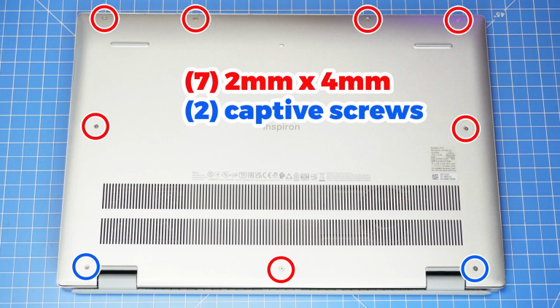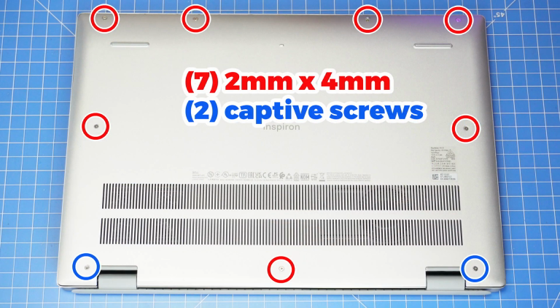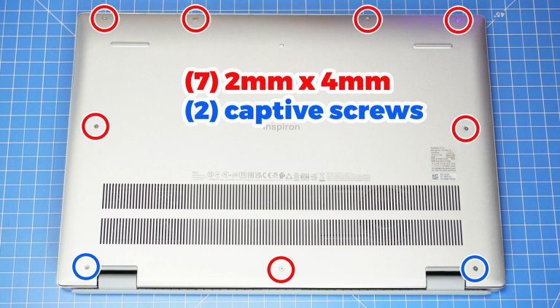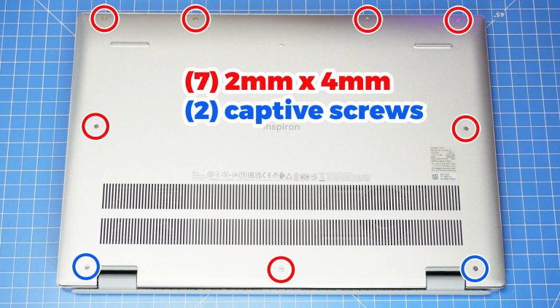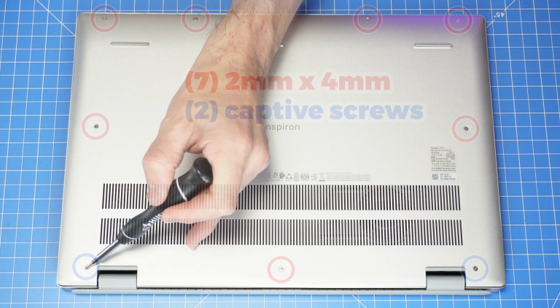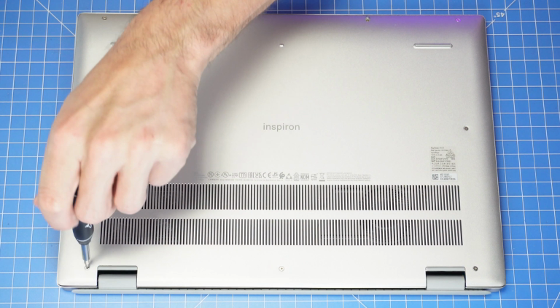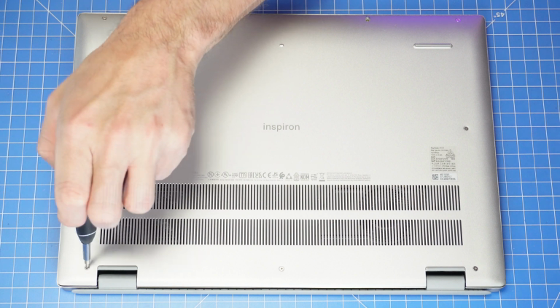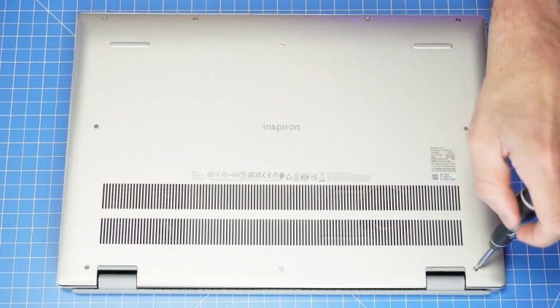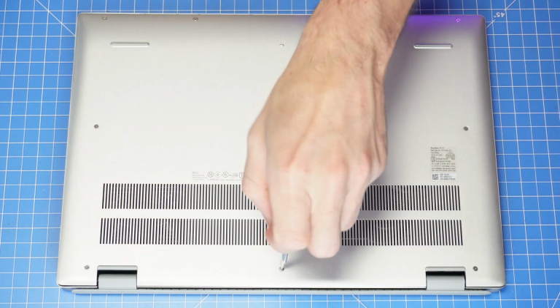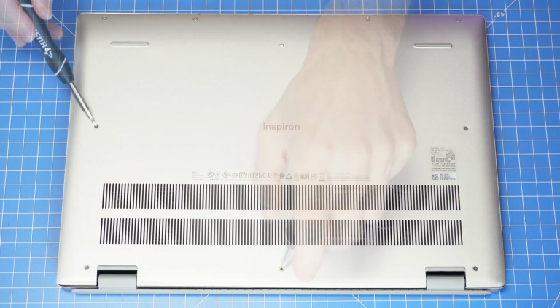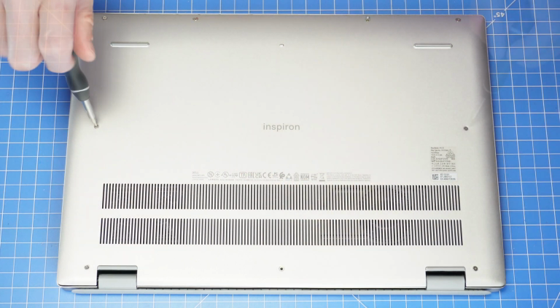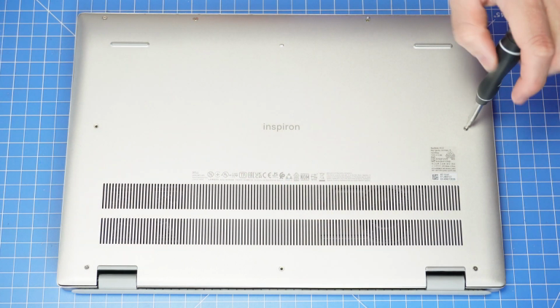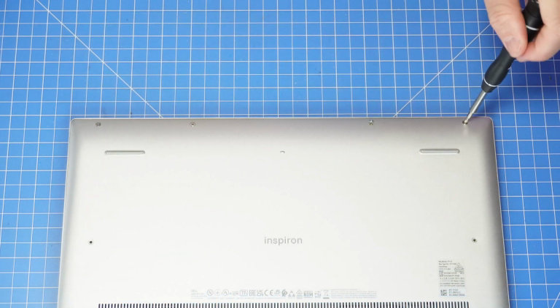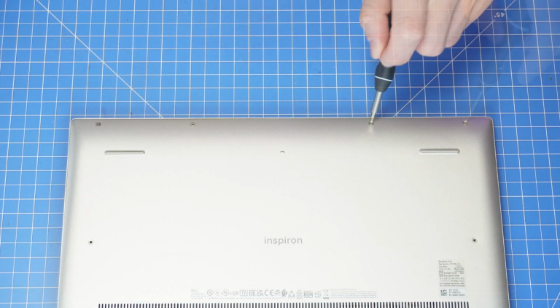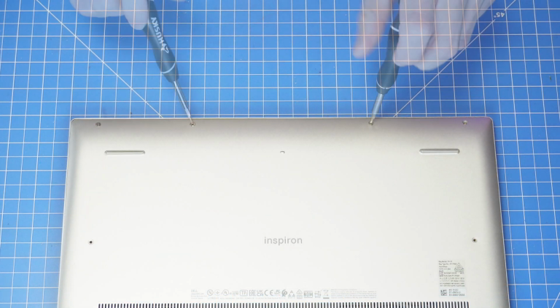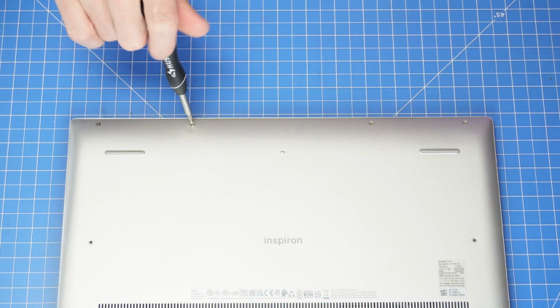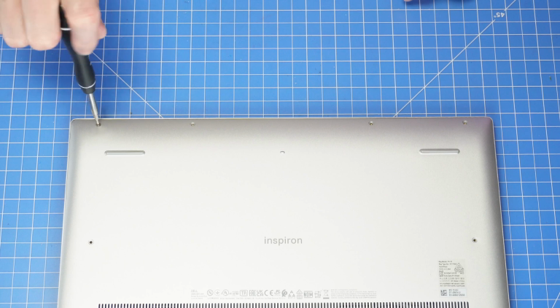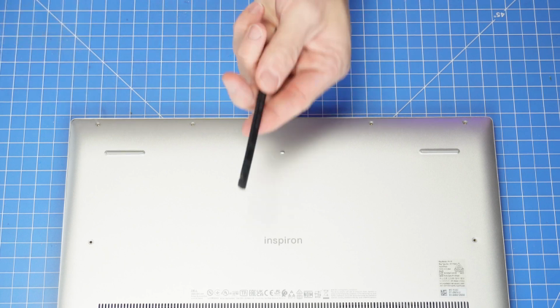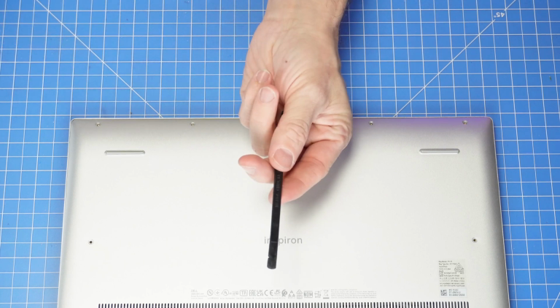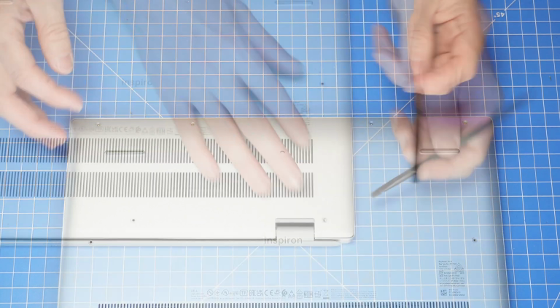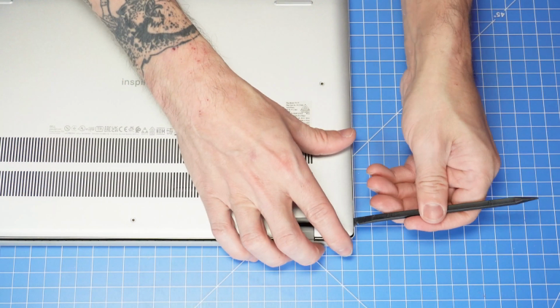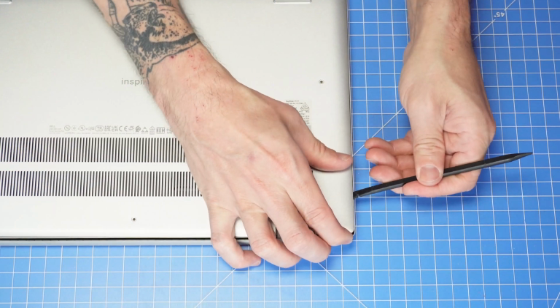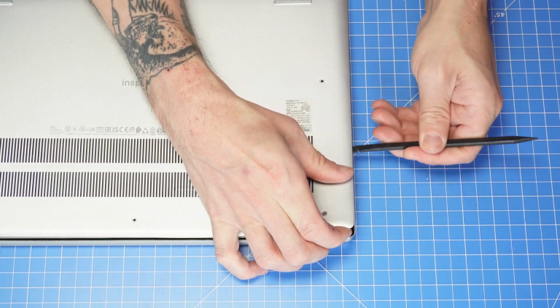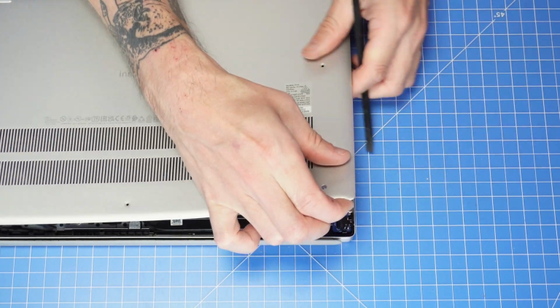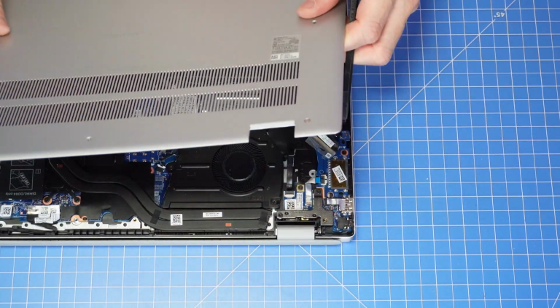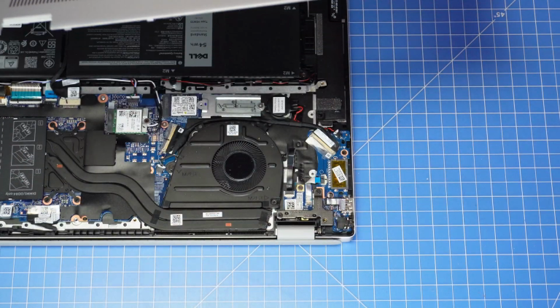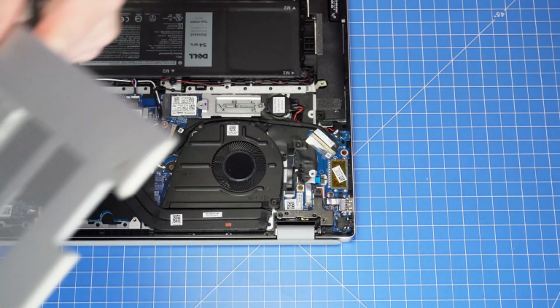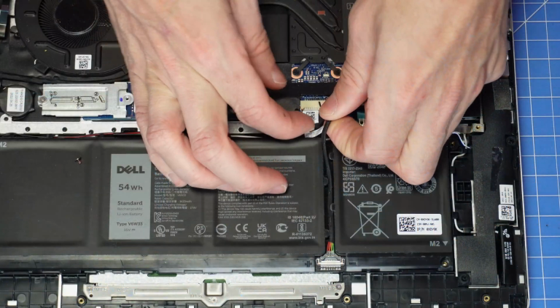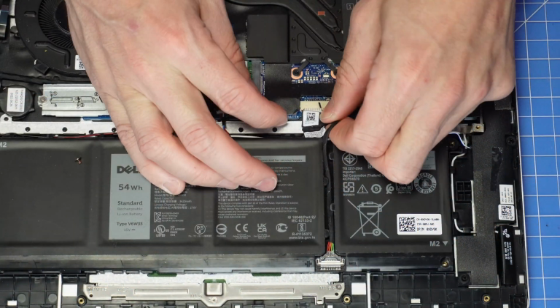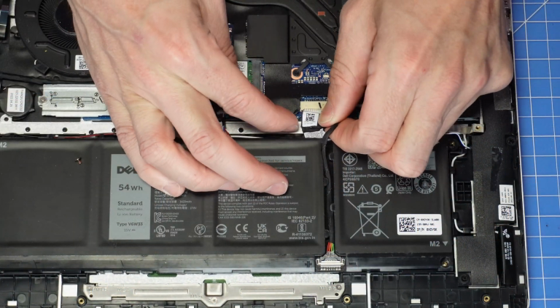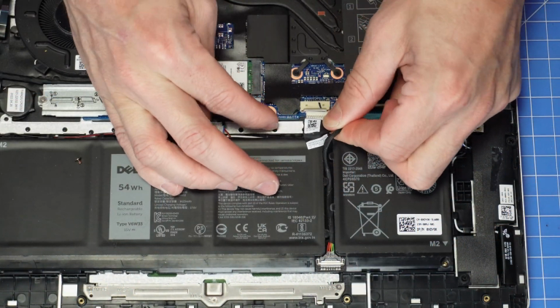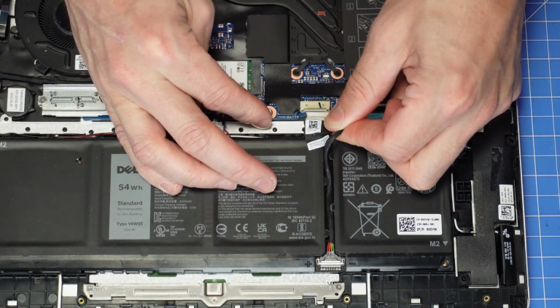First, loosen the two captive screws and then remove the remaining screws. Then use your plastic scribe to separate and remove the bottom base cover. Now you are ready to disconnect the battery.